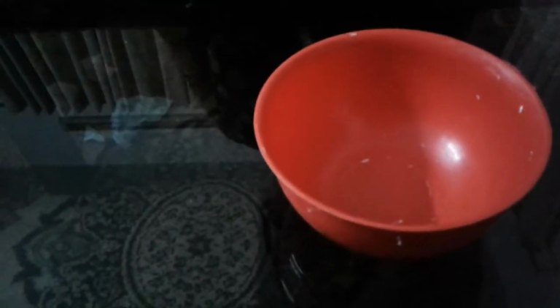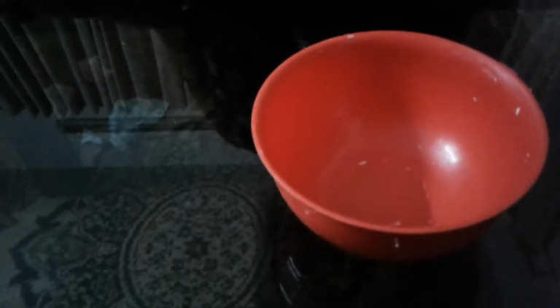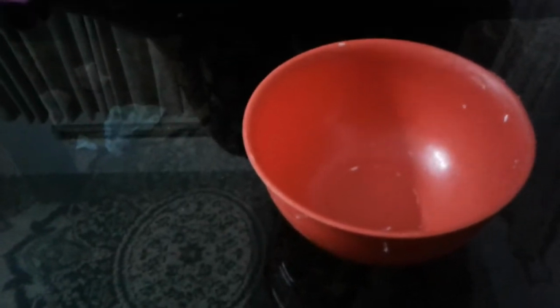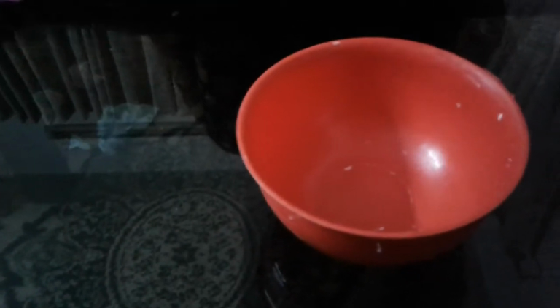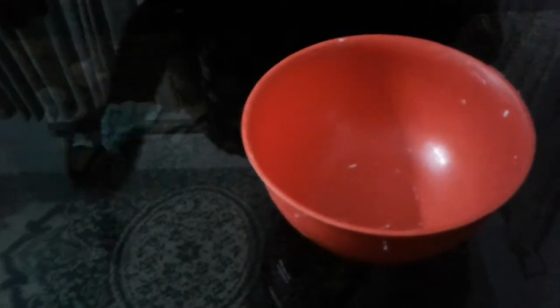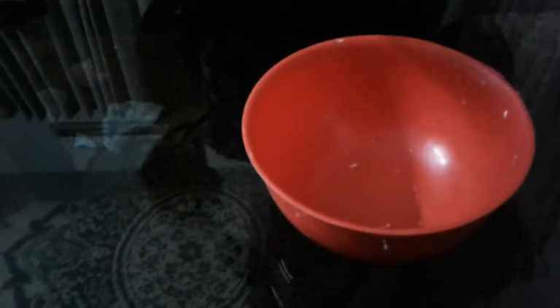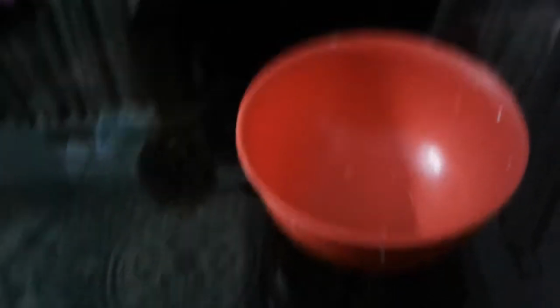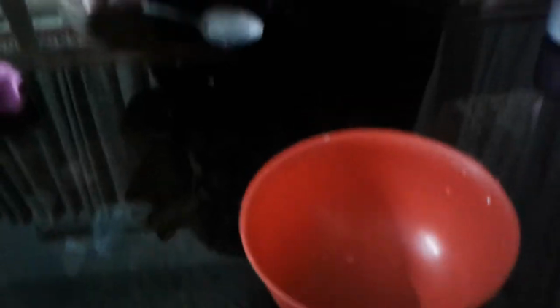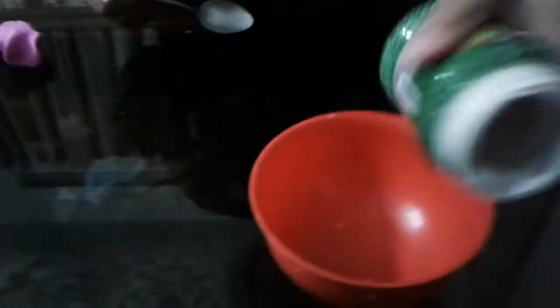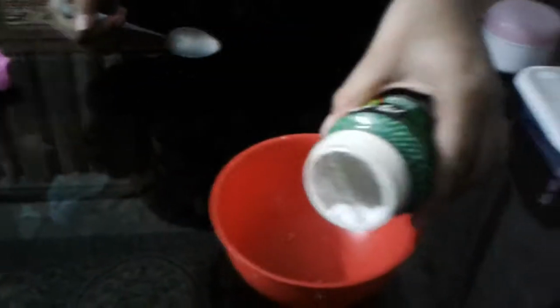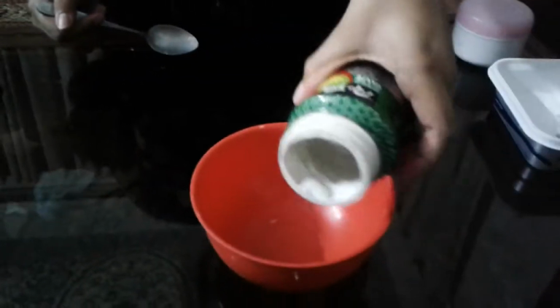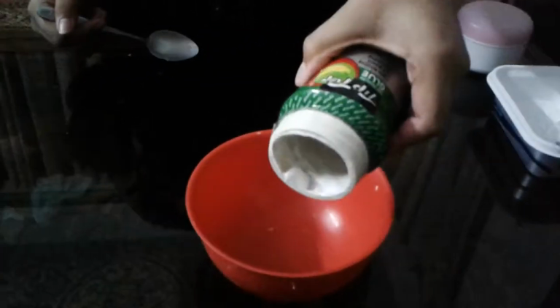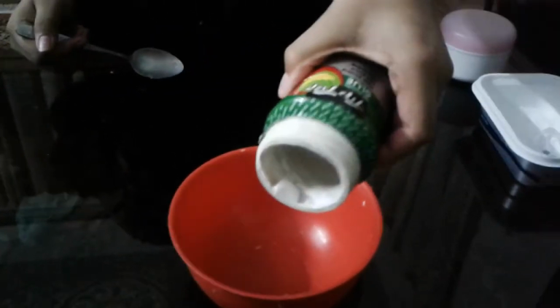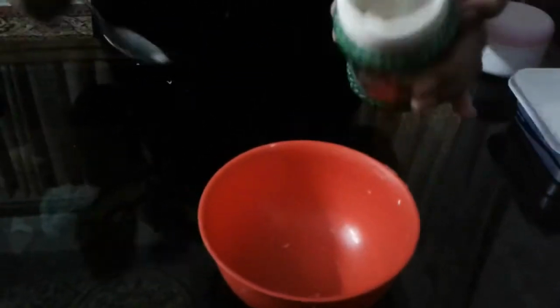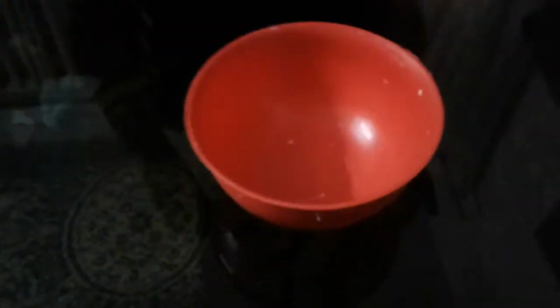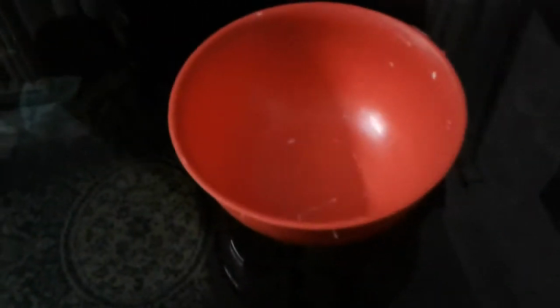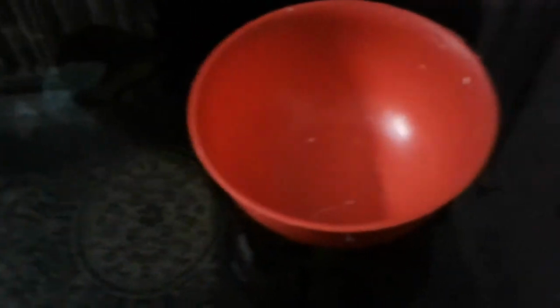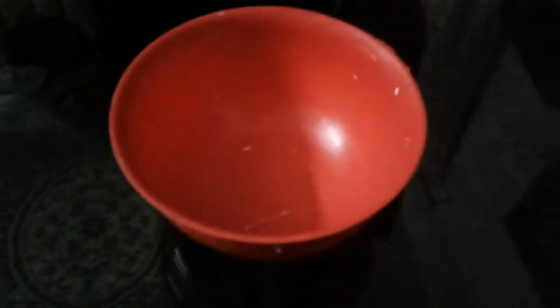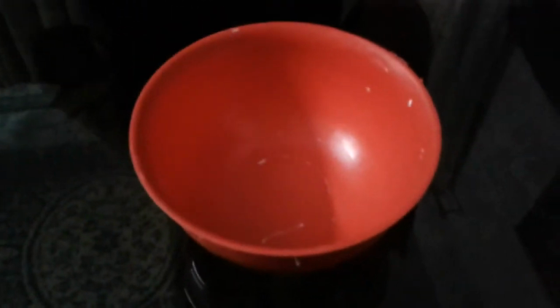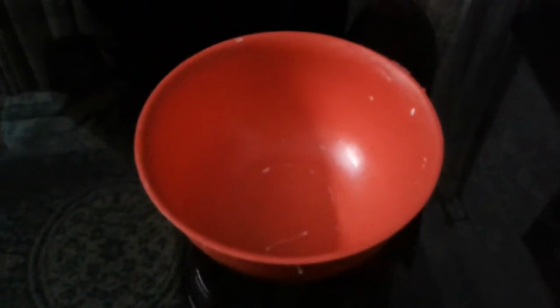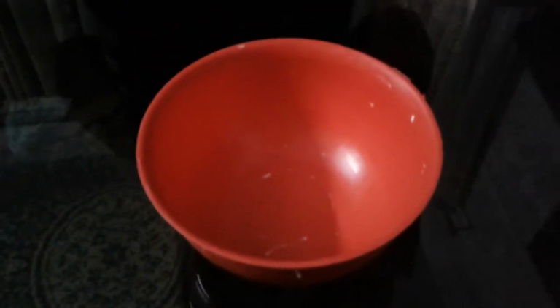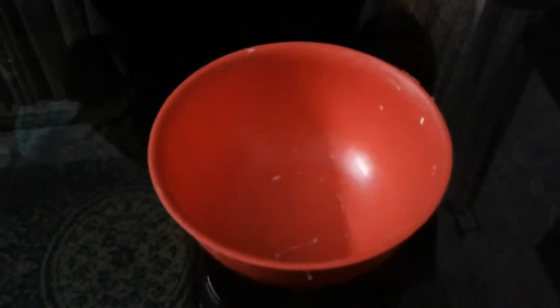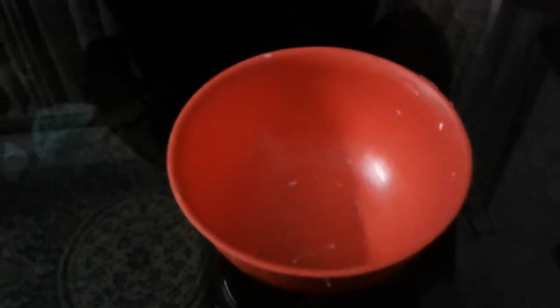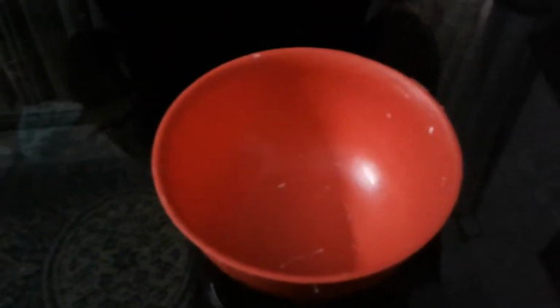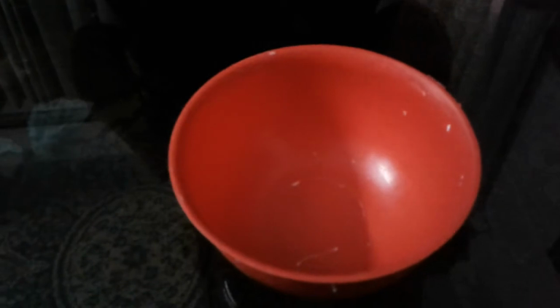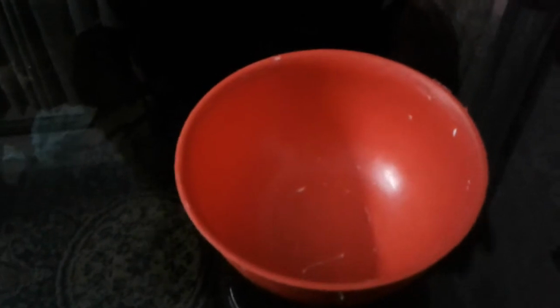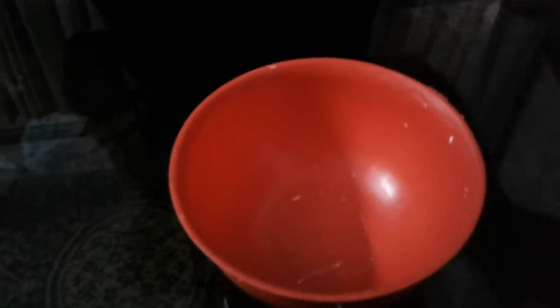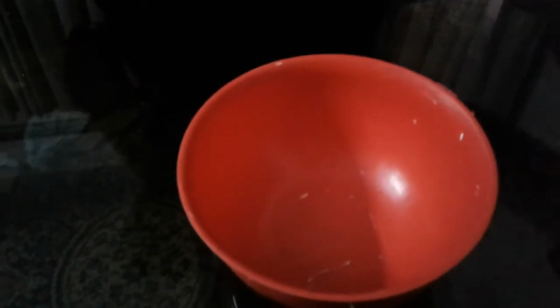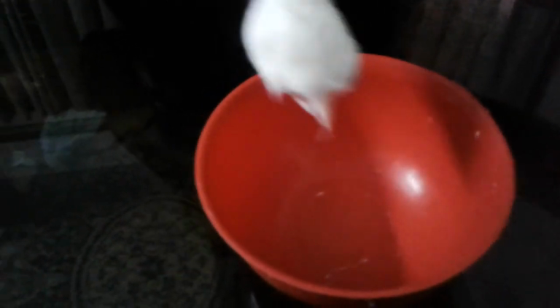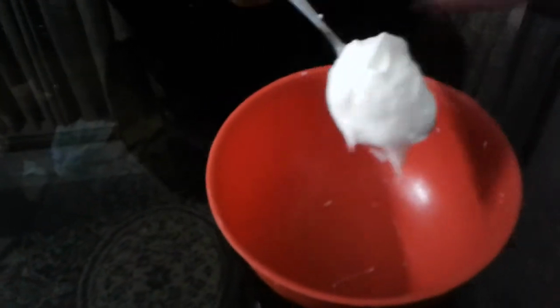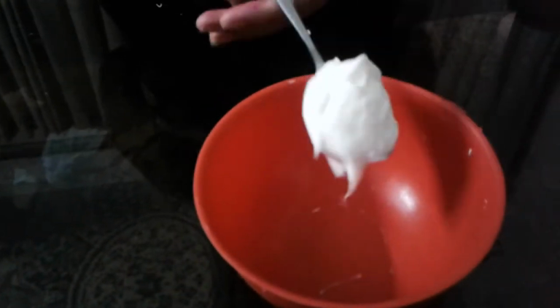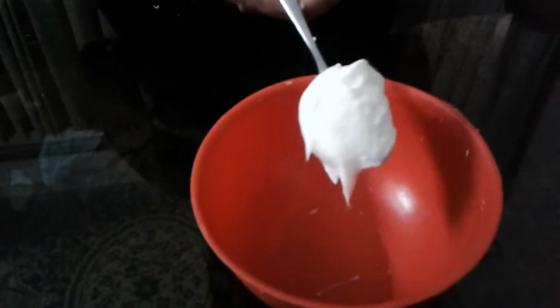Our first ingredient is white glue. We take out some white glue with our spoon.